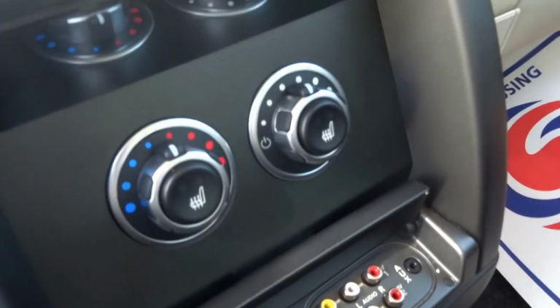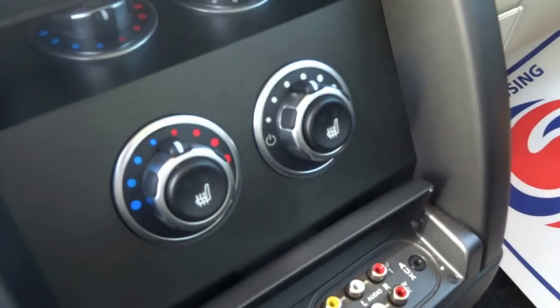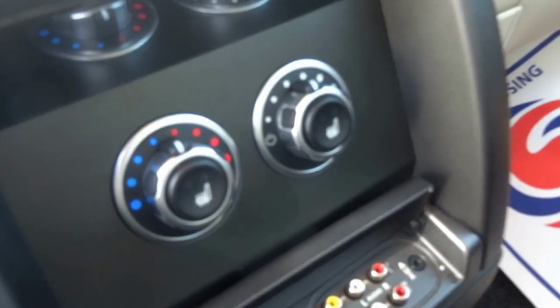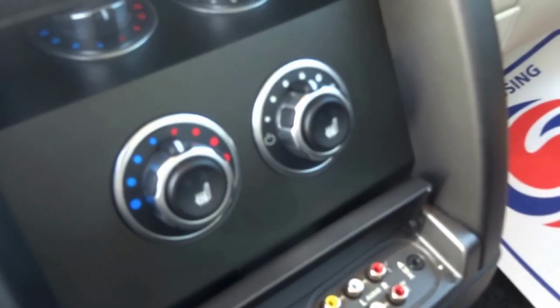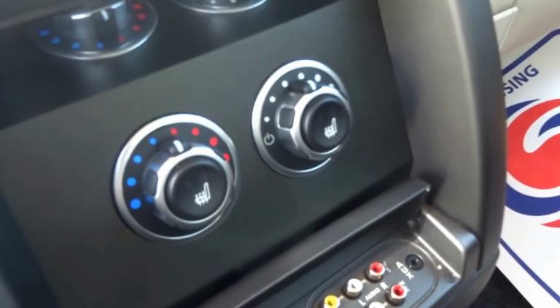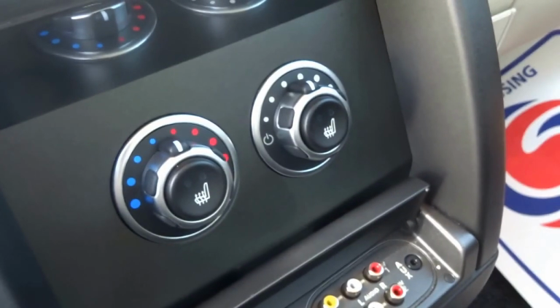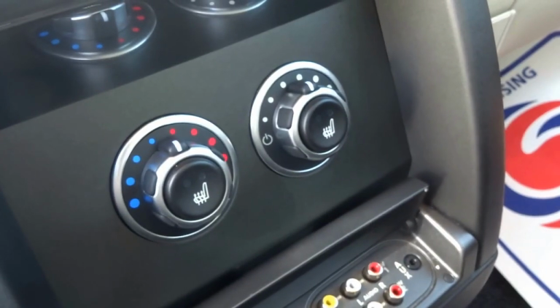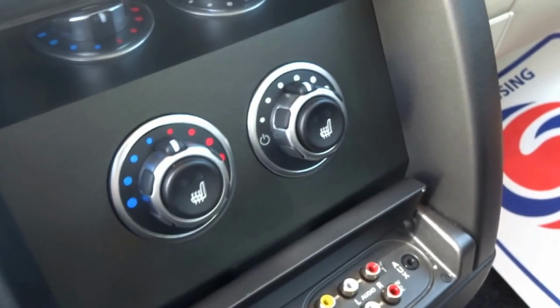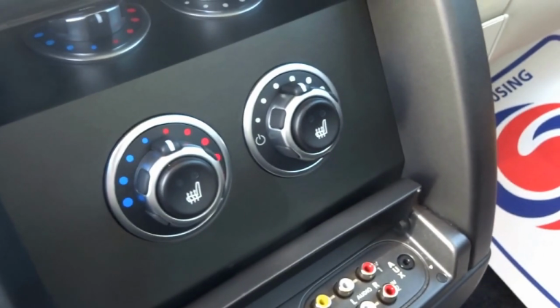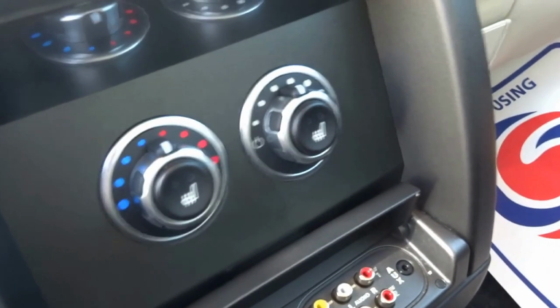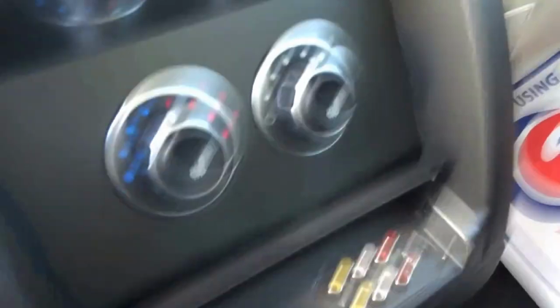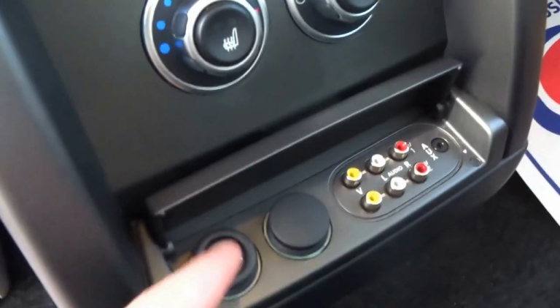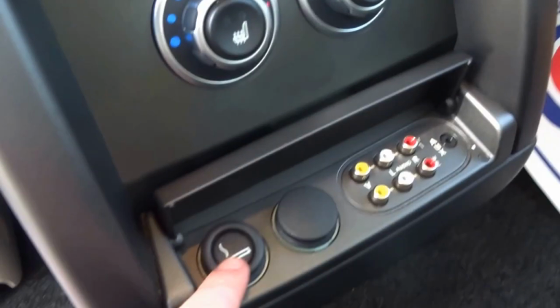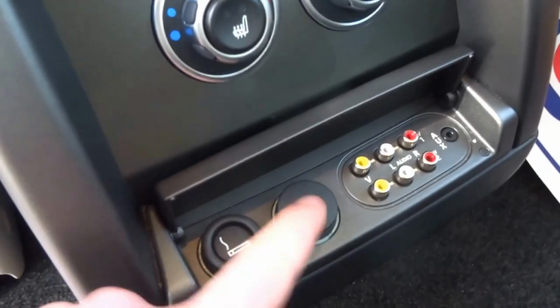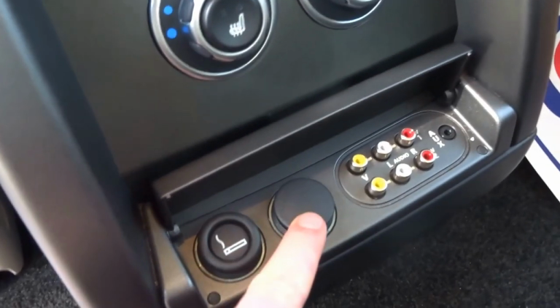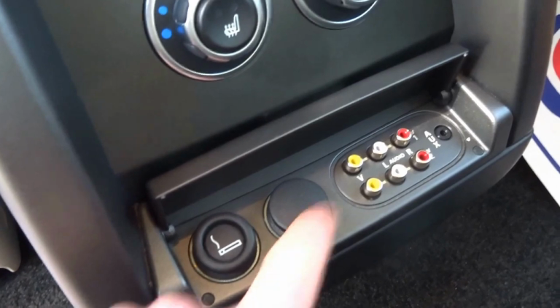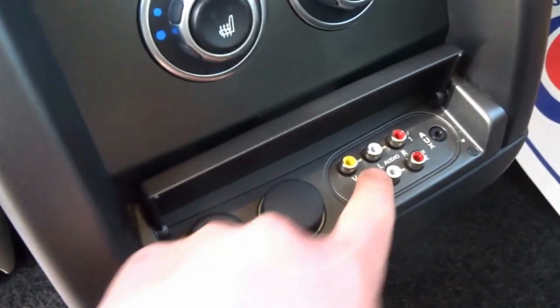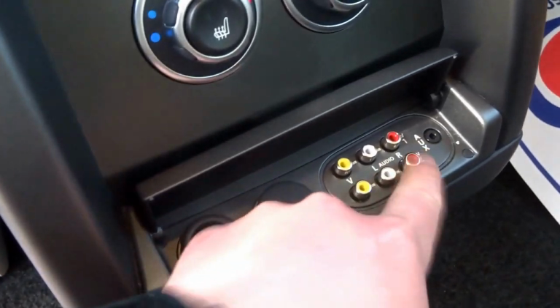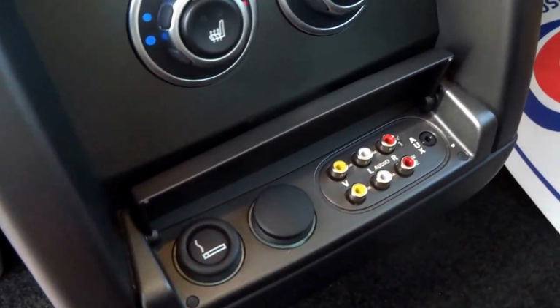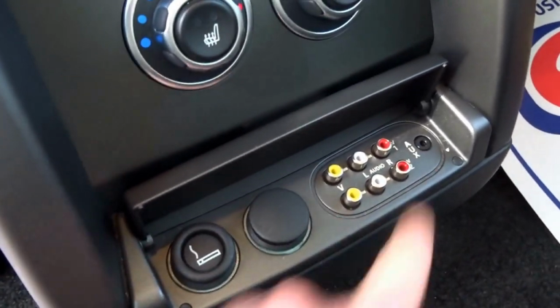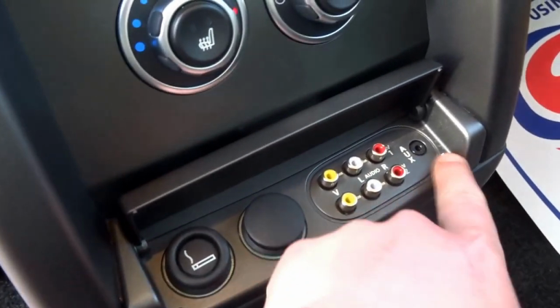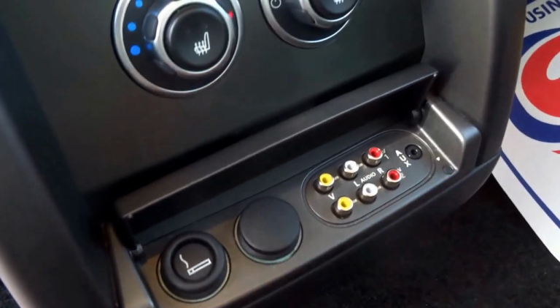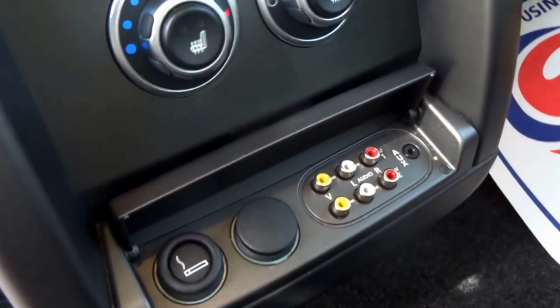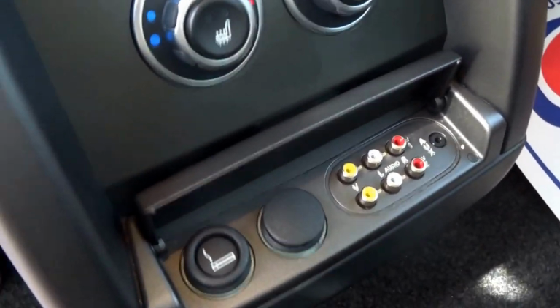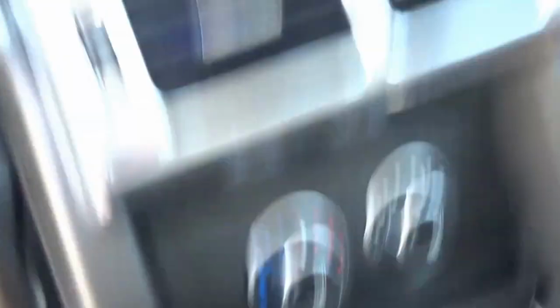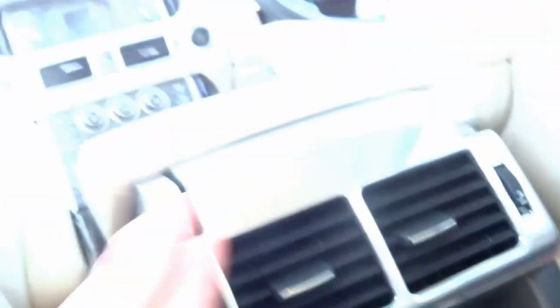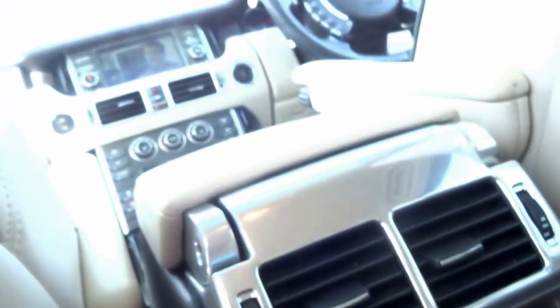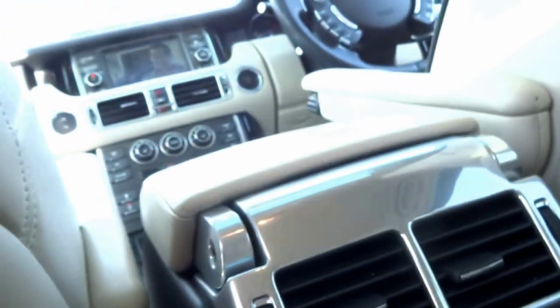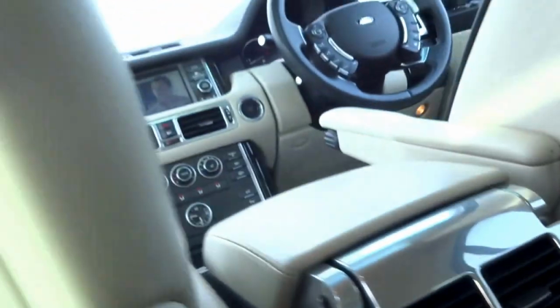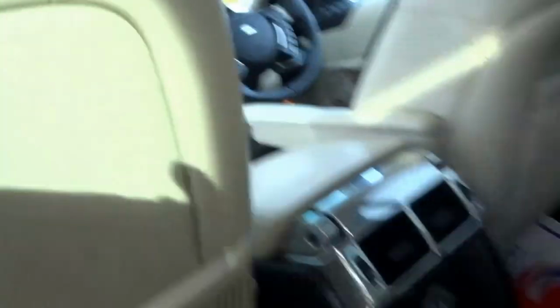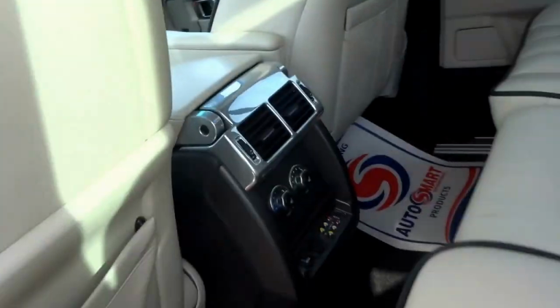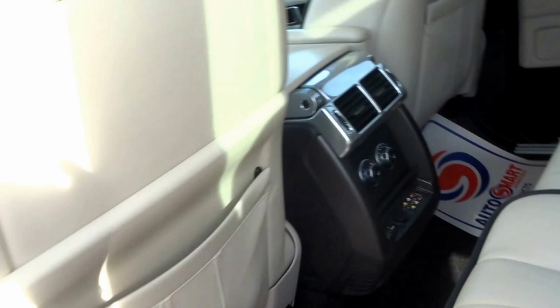Both heated seats in the rear of the car. Then you've got two 12 volts and video in, auxiliary out, and ventilation of course.